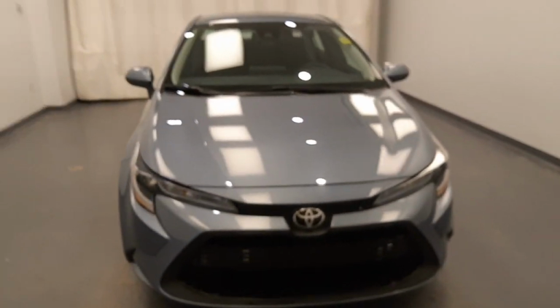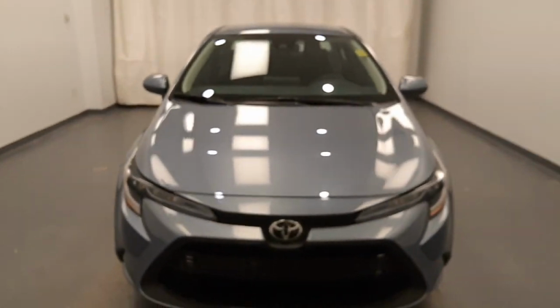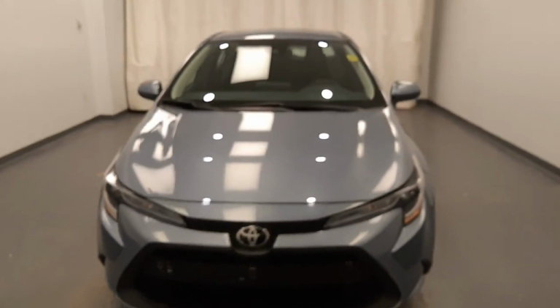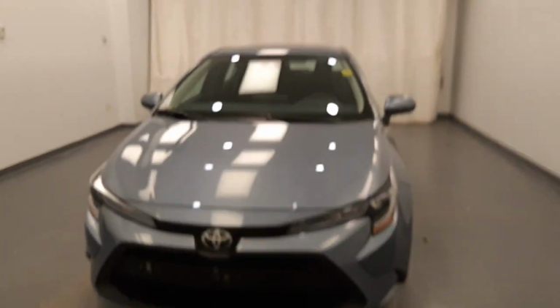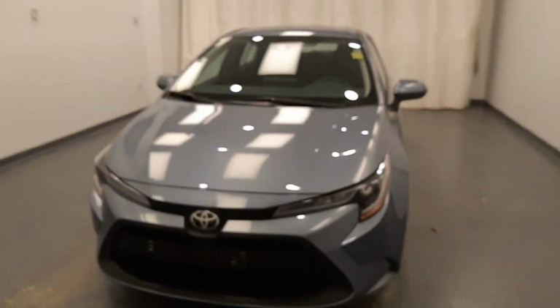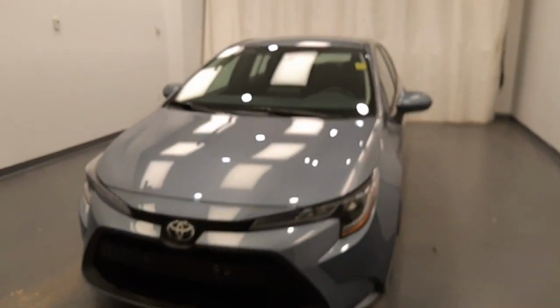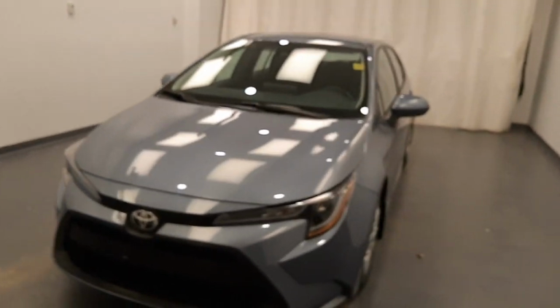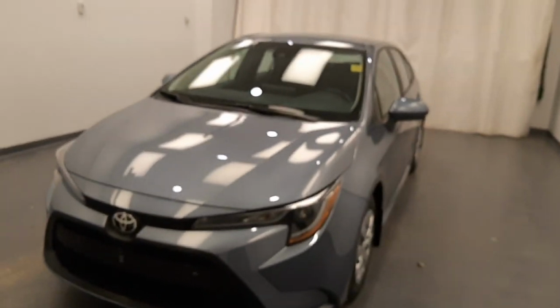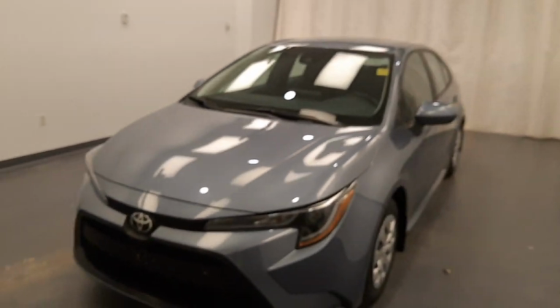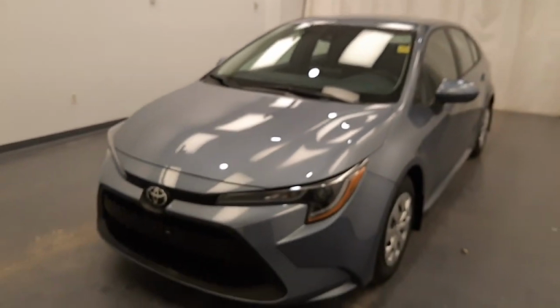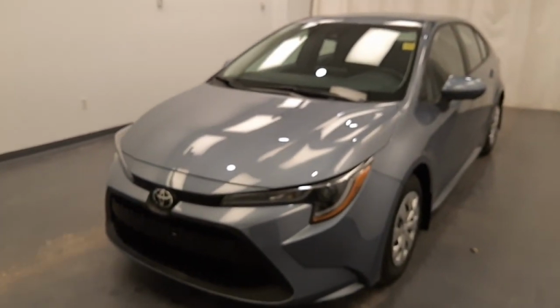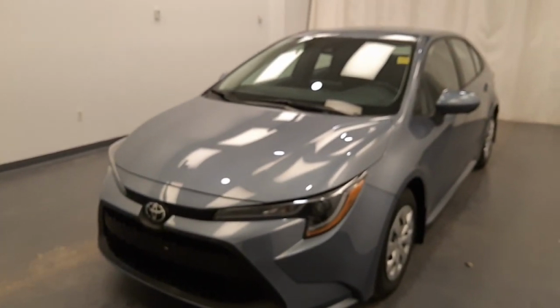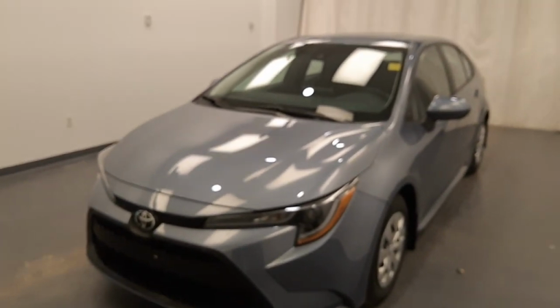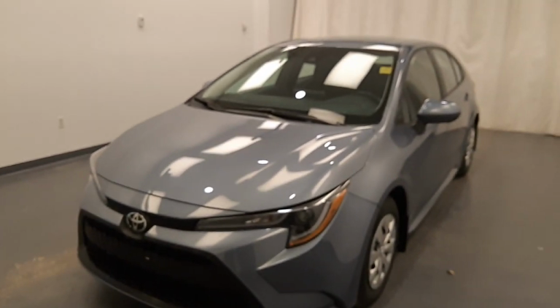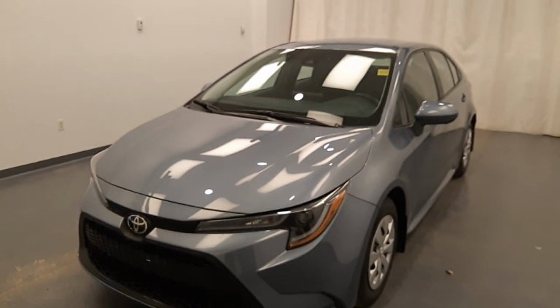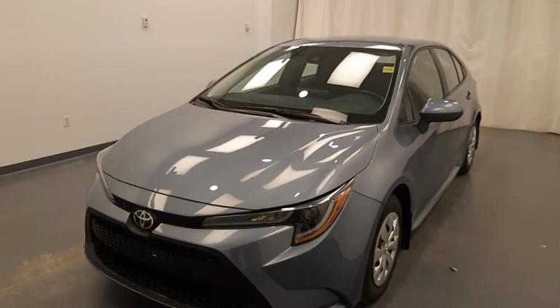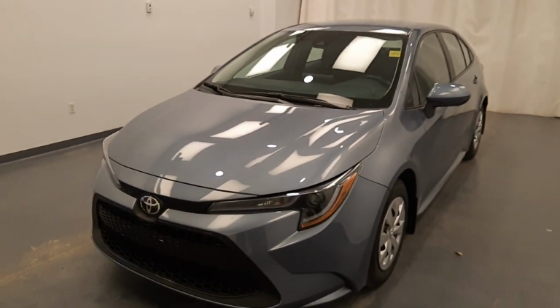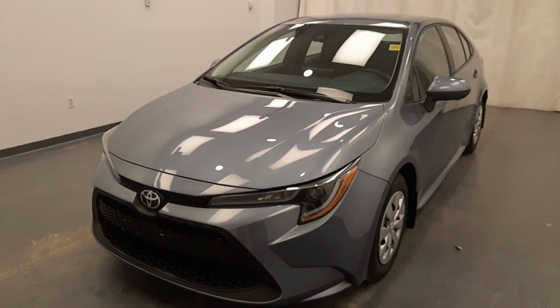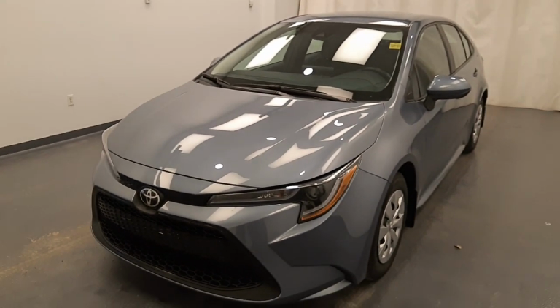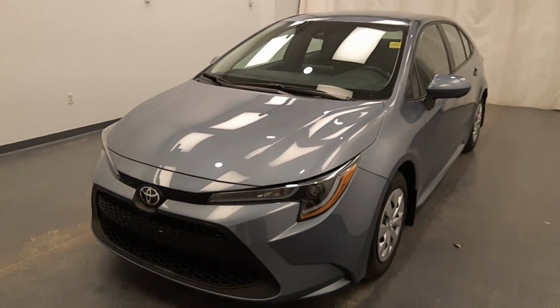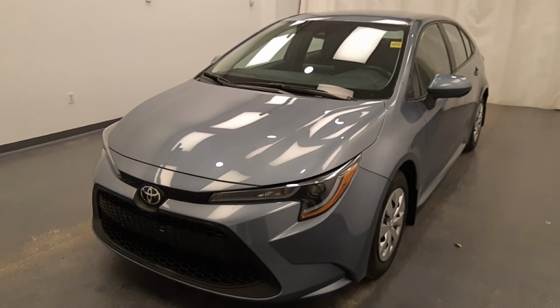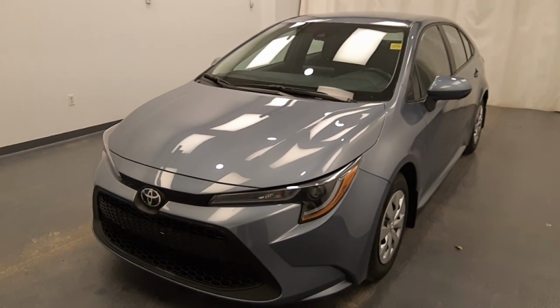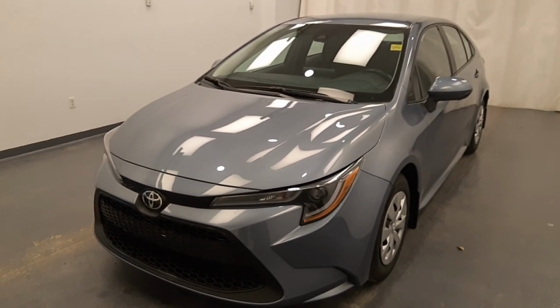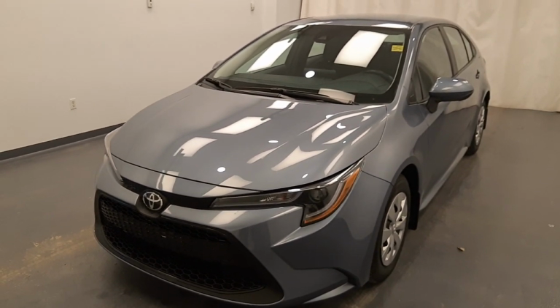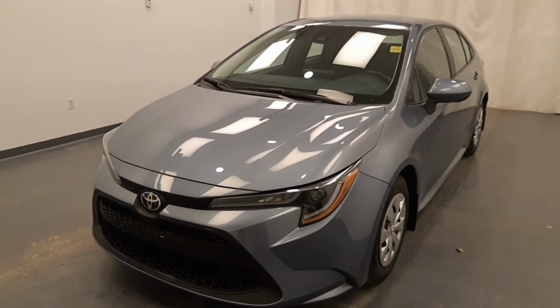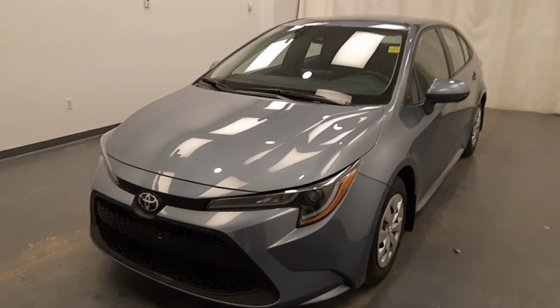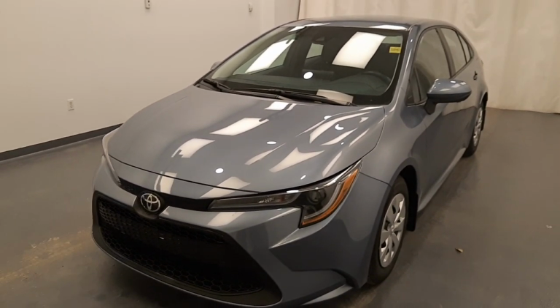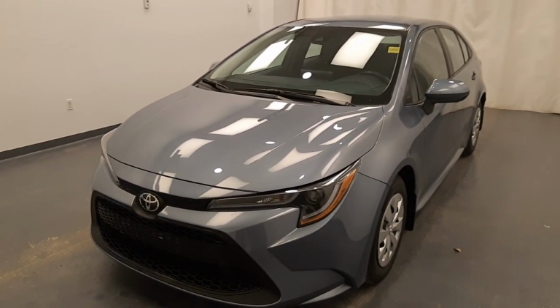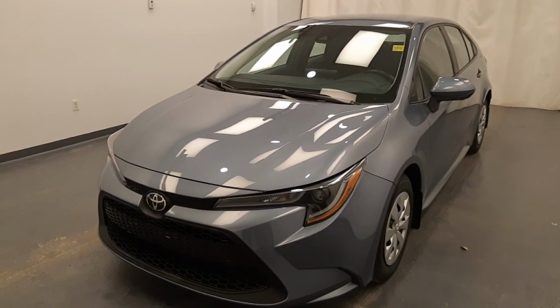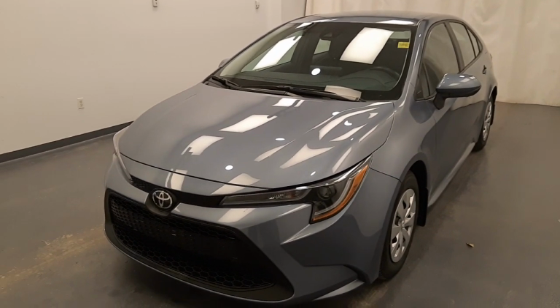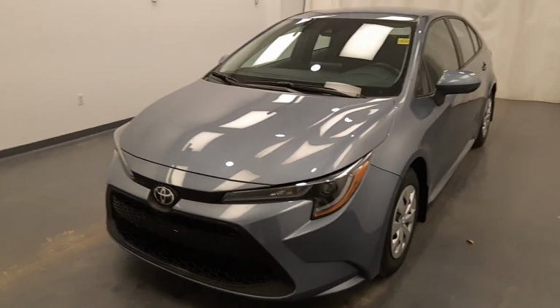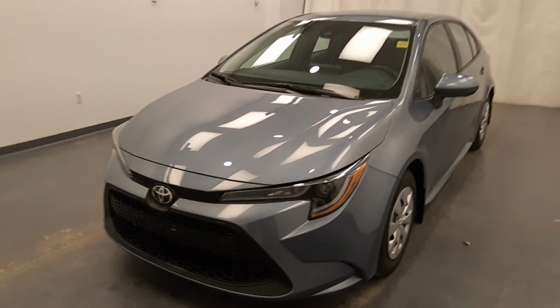Good looking front end. Once again, 230-038, 2021 Toyota Corolla LE in grey.